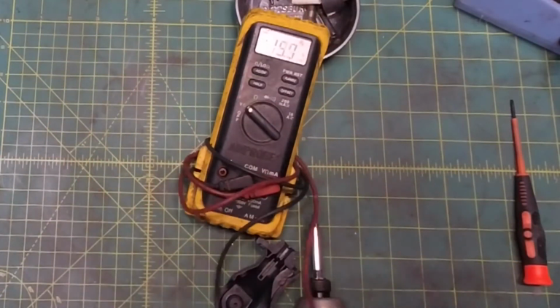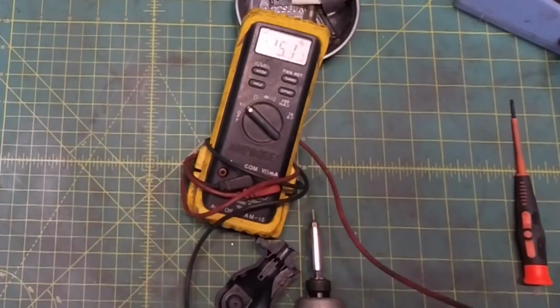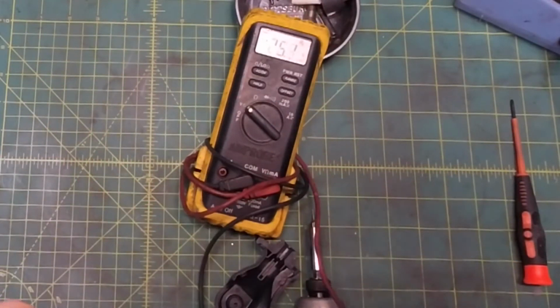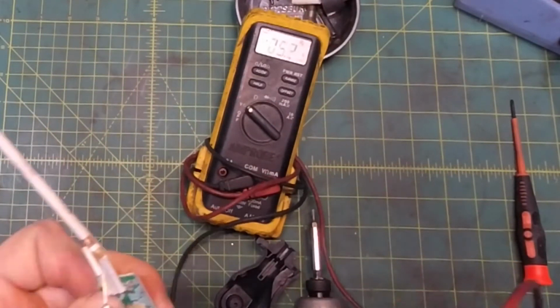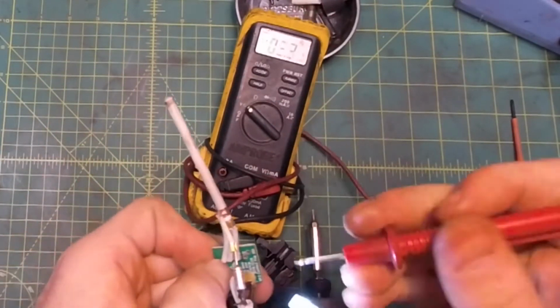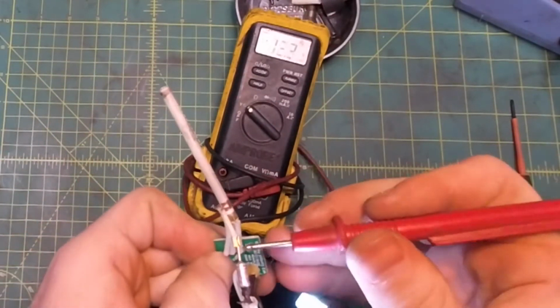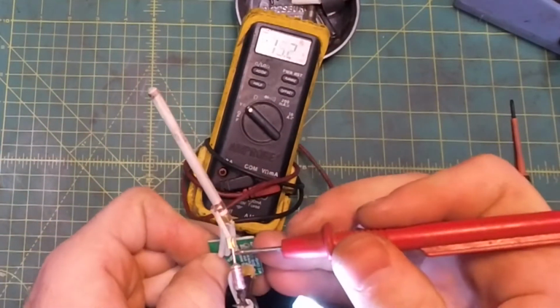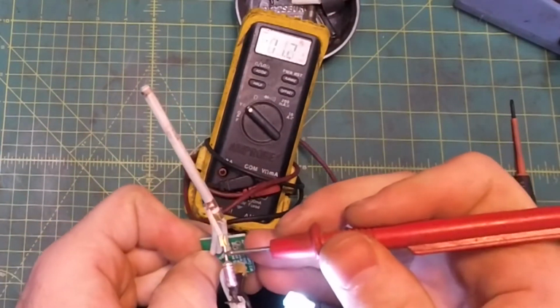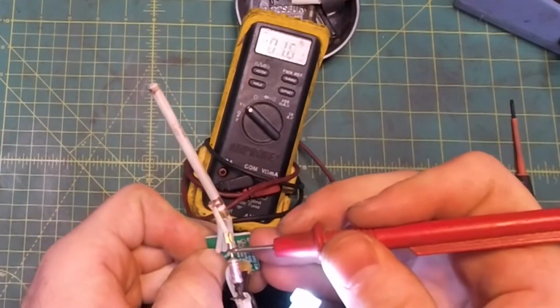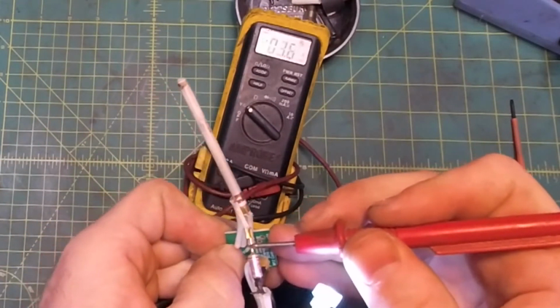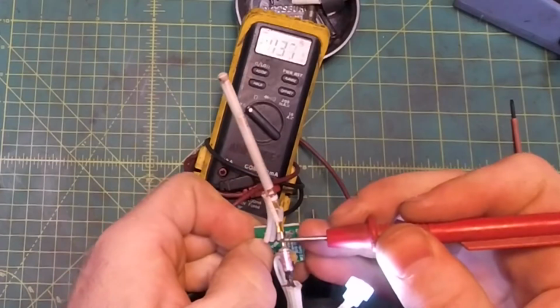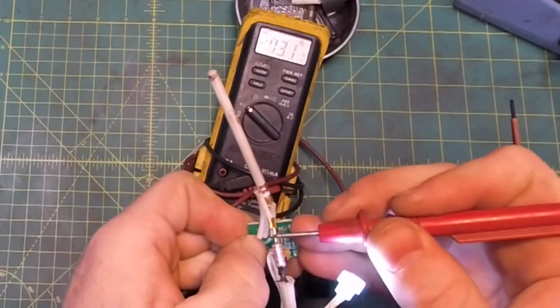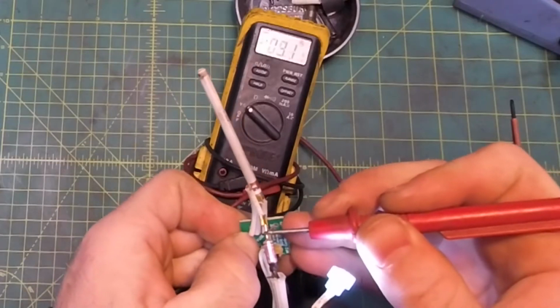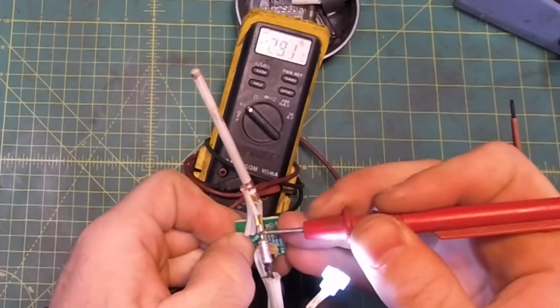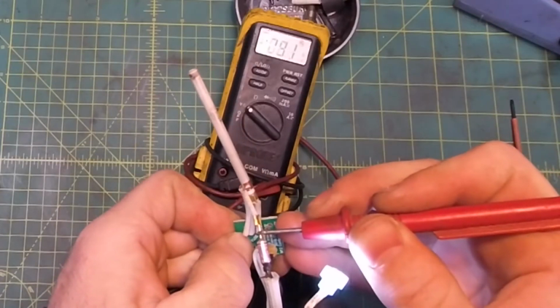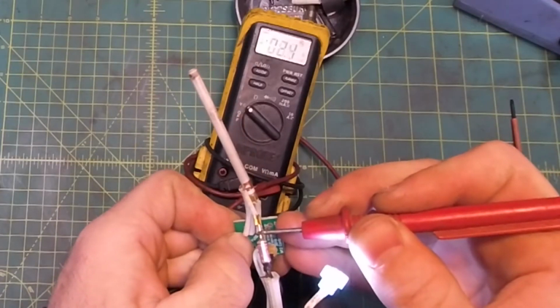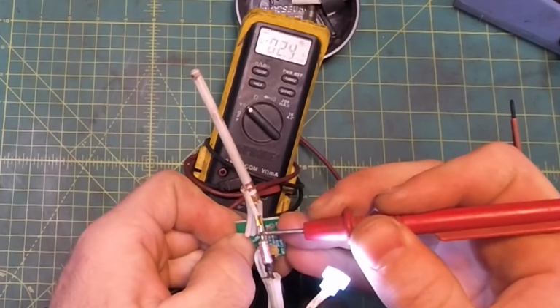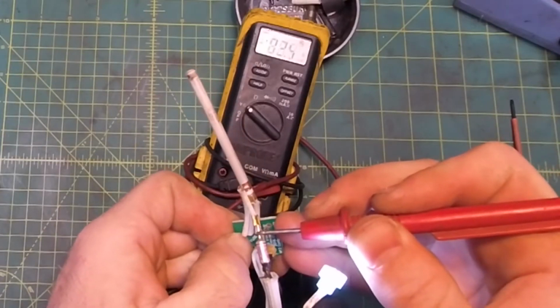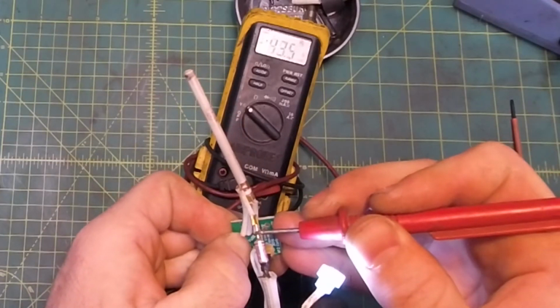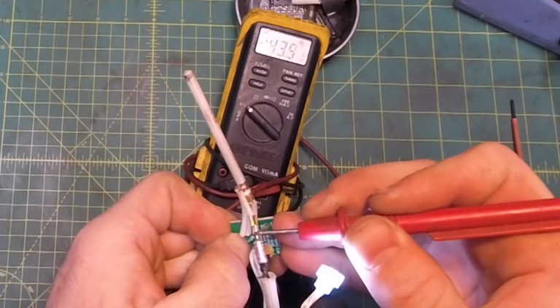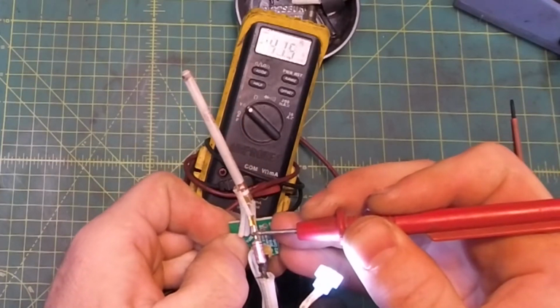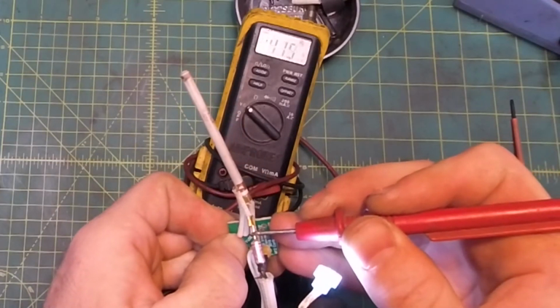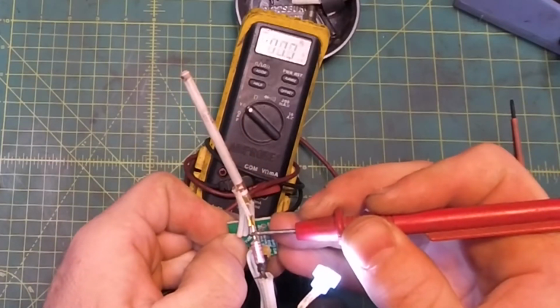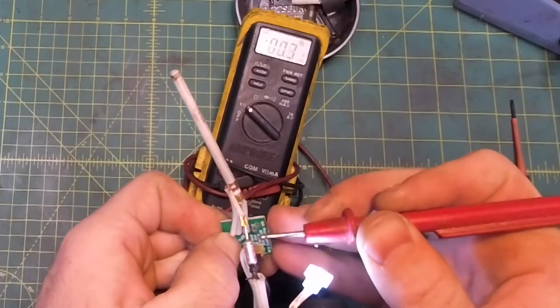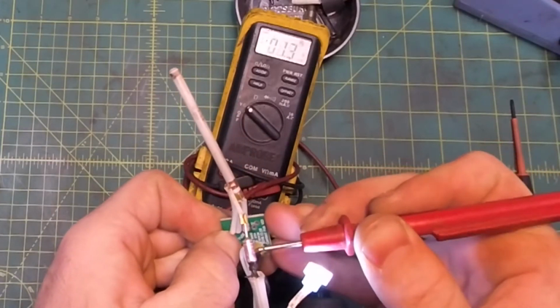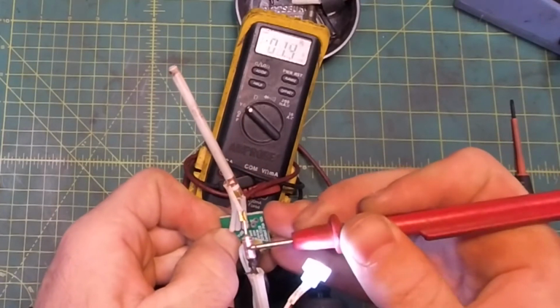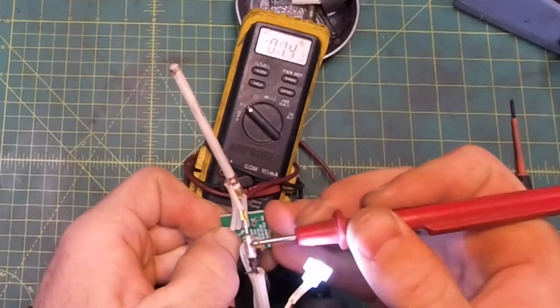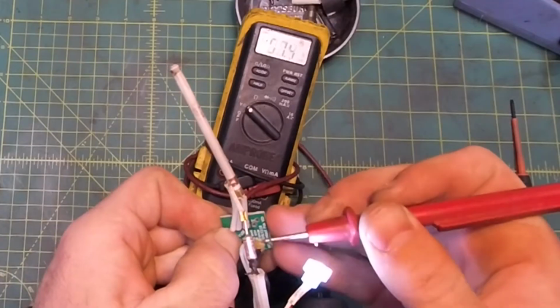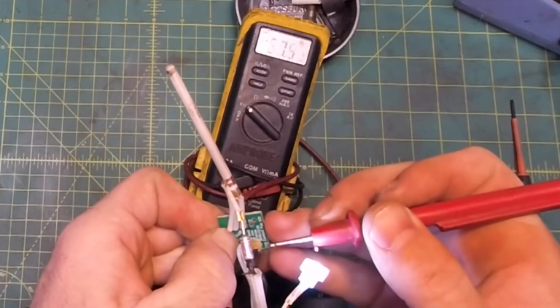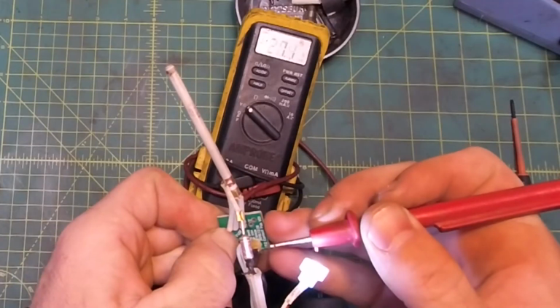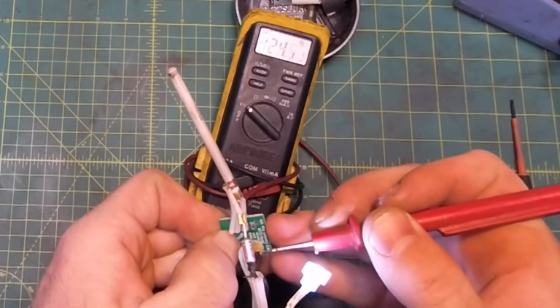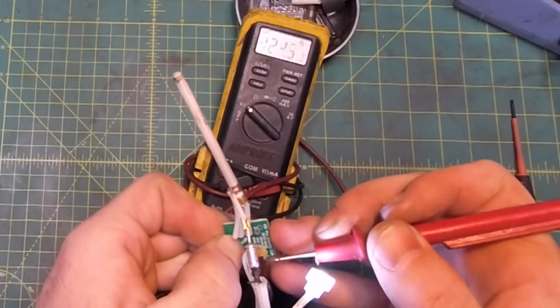Next, check for a burnt out thermal fuse. Peel back the insulation on the downstream leg of the fuse and check voltage. No voltage means bad fuse. If you have voltage, your element's probably burned out.